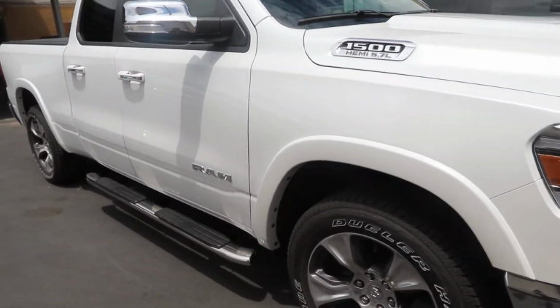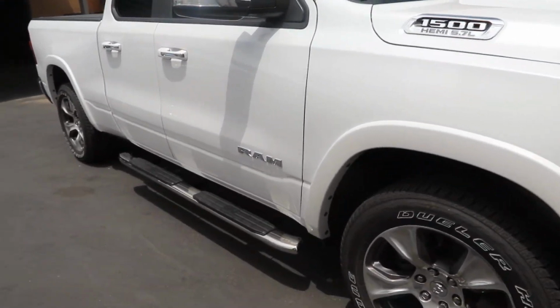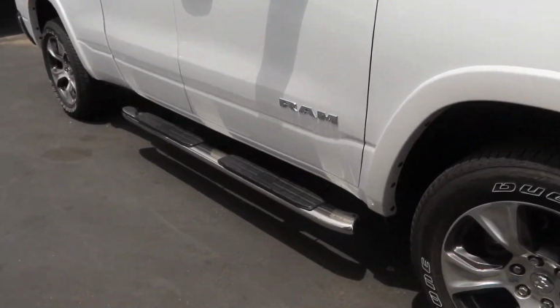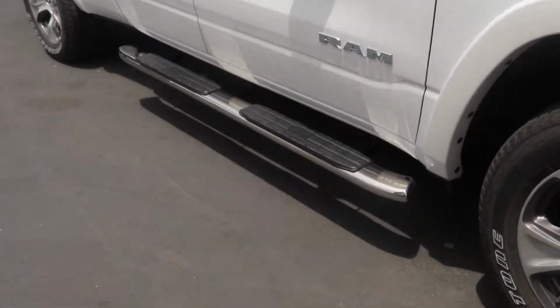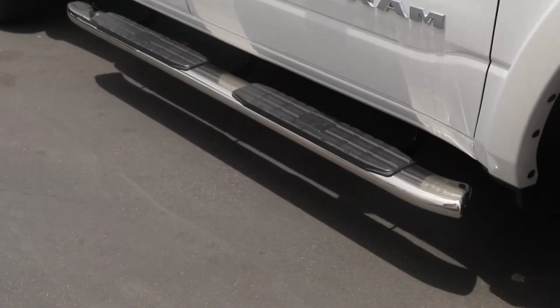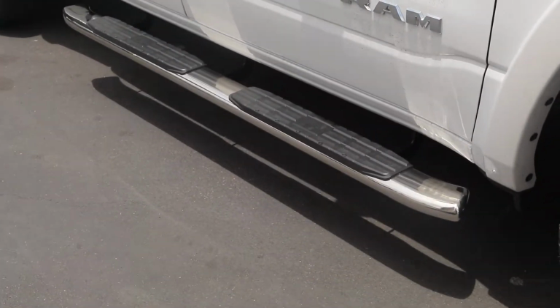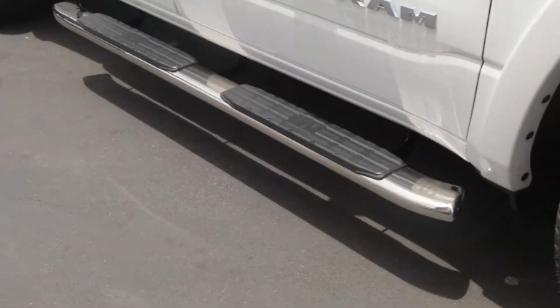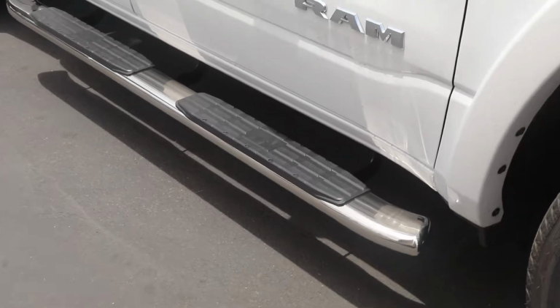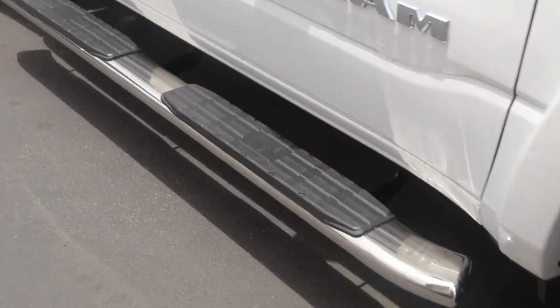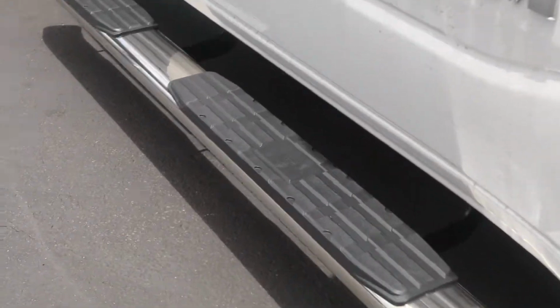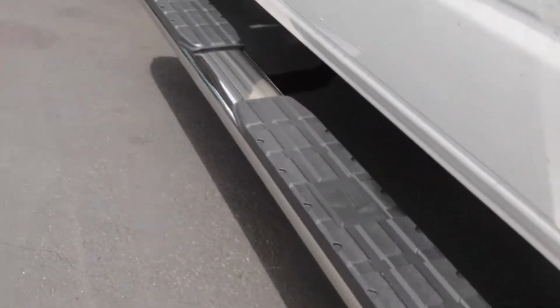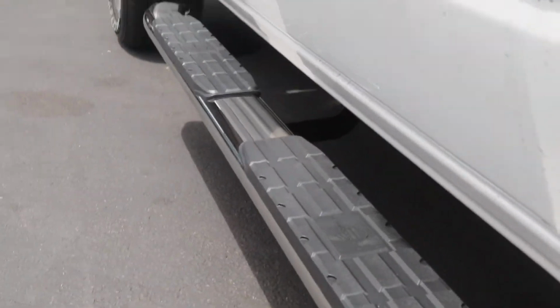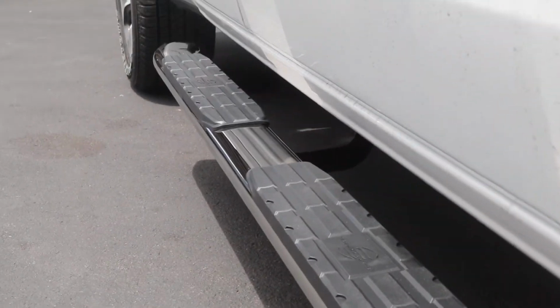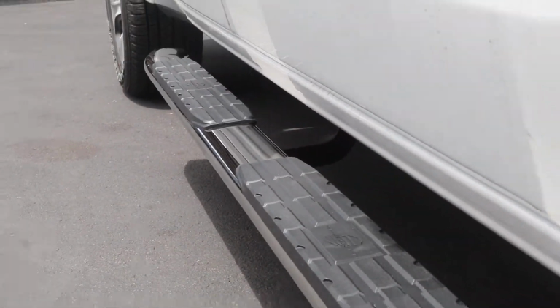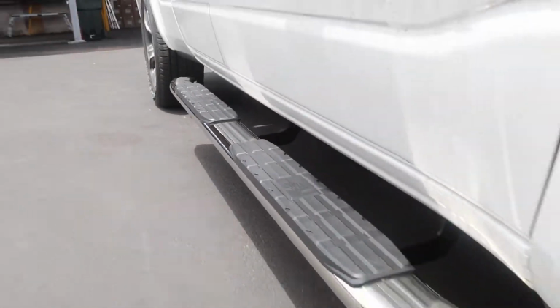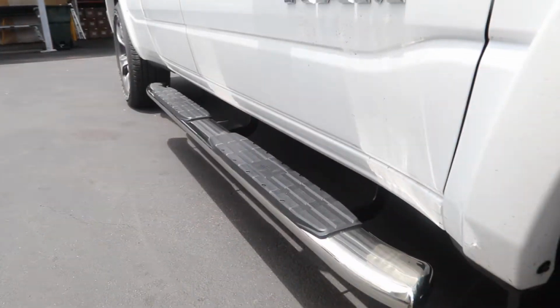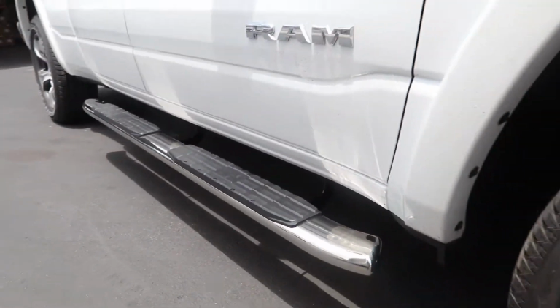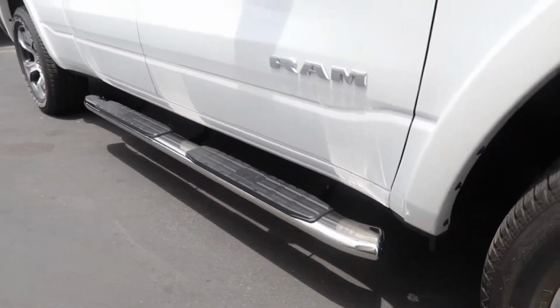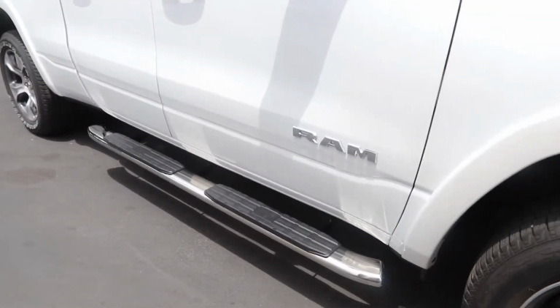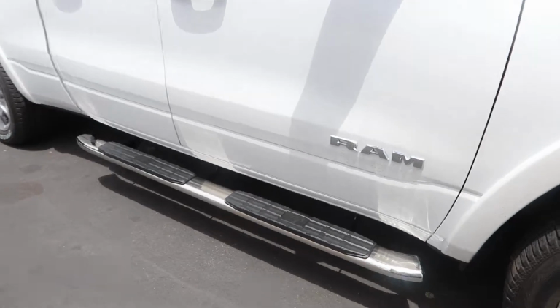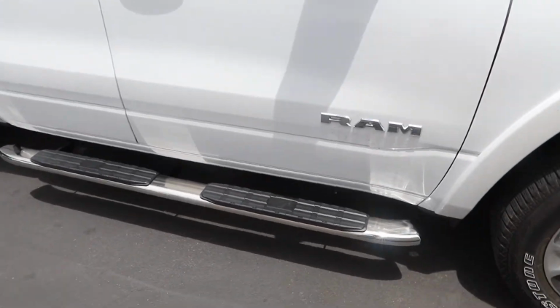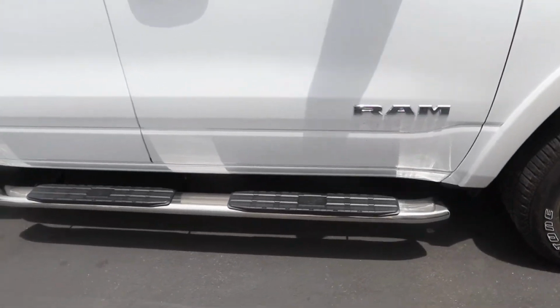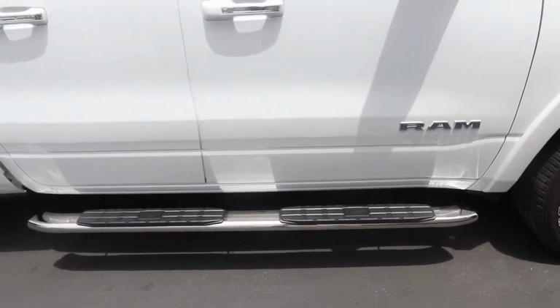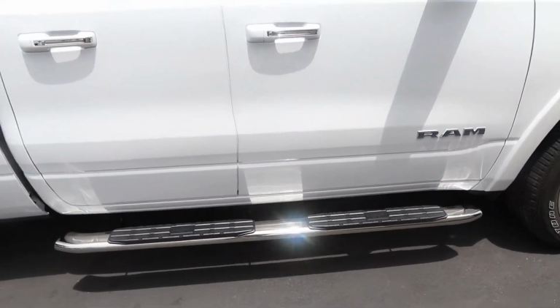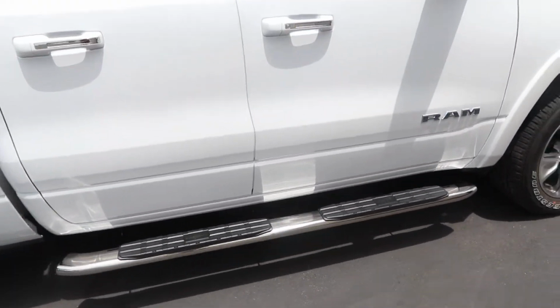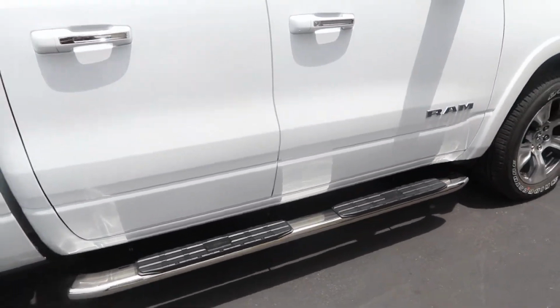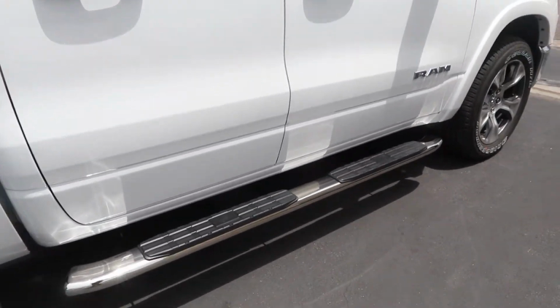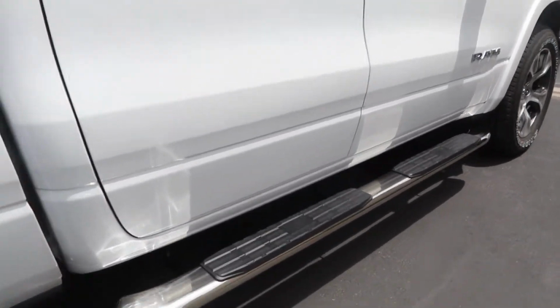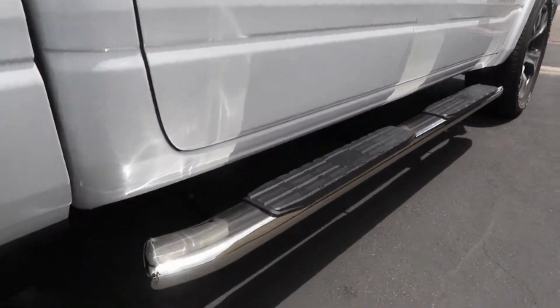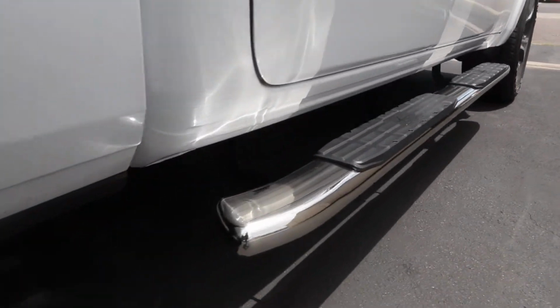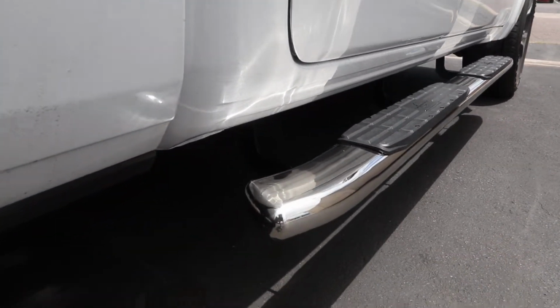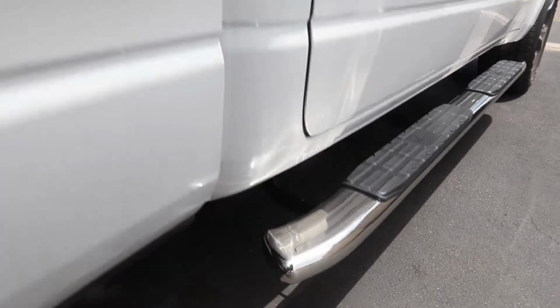The 4-inch steps are a perfect size. They give you comfort getting in the truck. They have custom mounting brackets included. It's a cab length step that protects the side of the truck and adds some style as well.